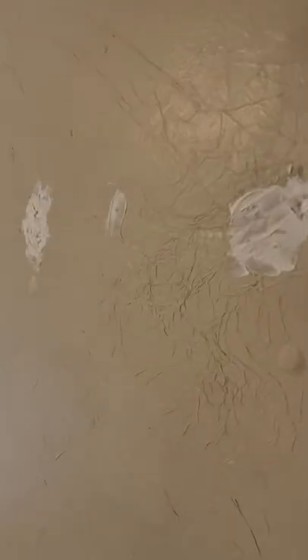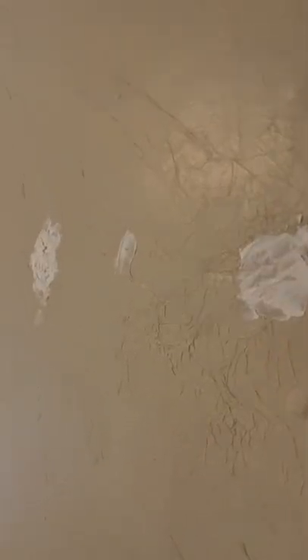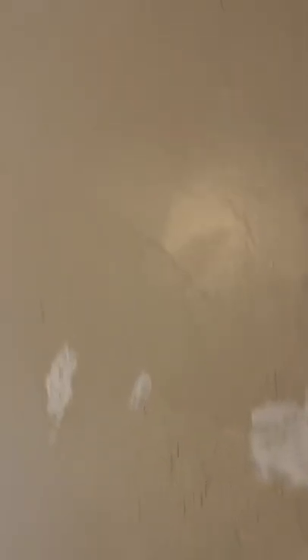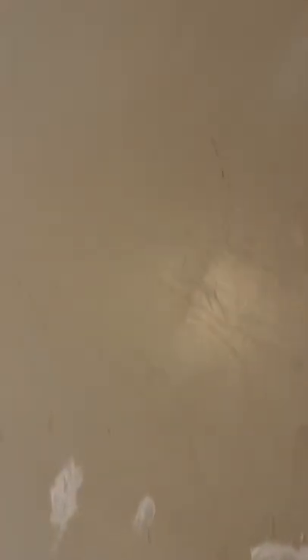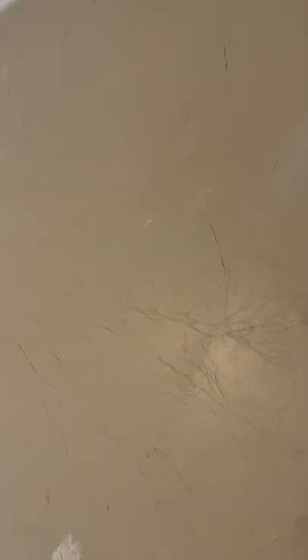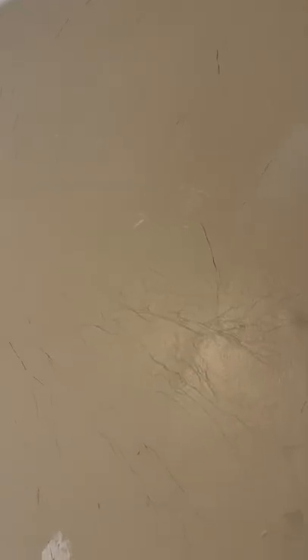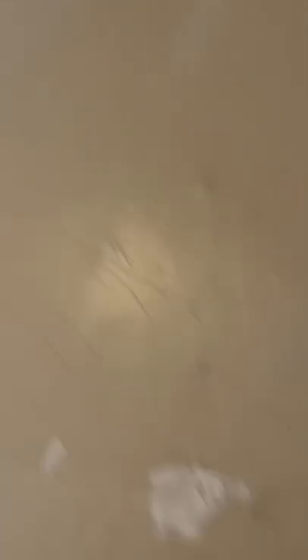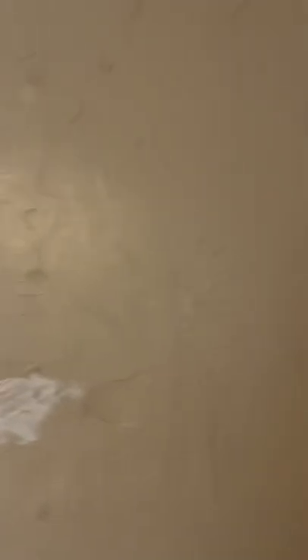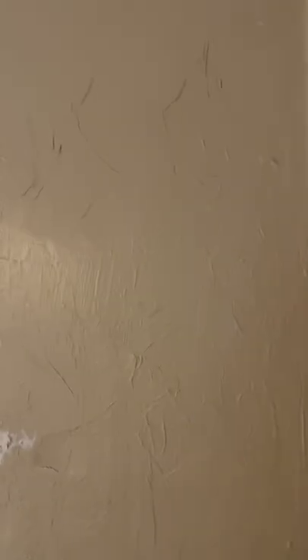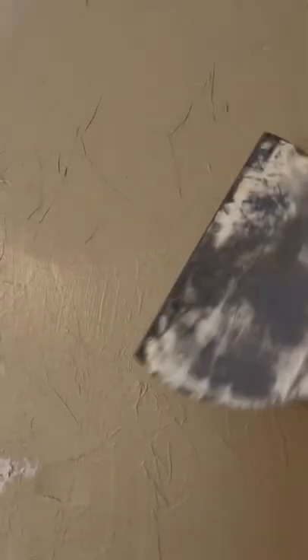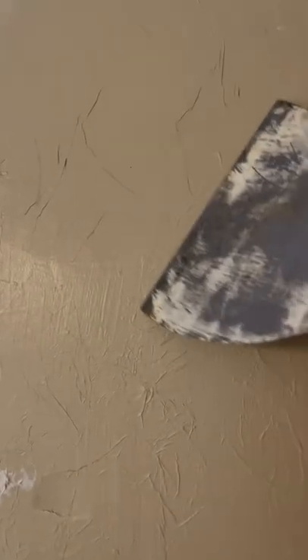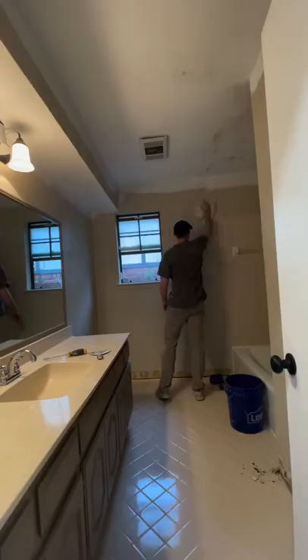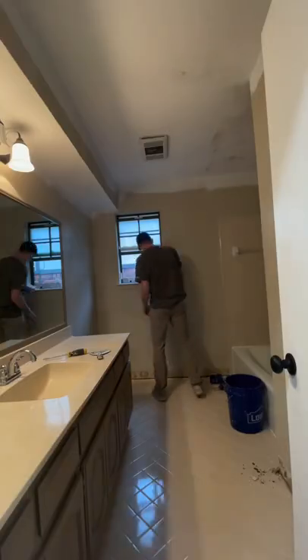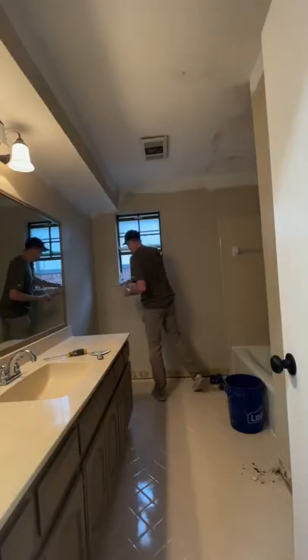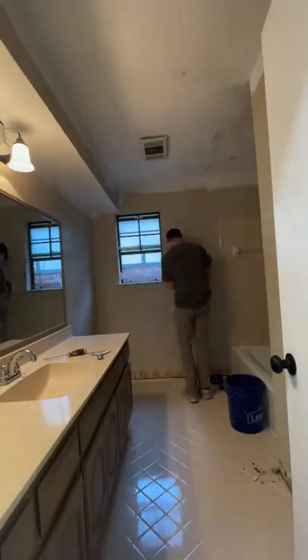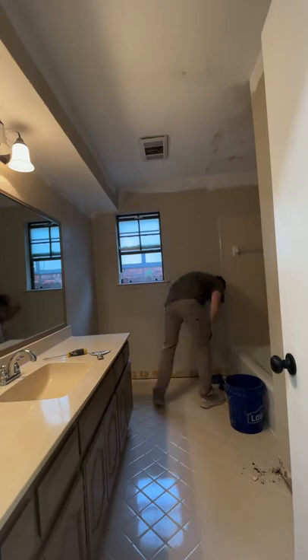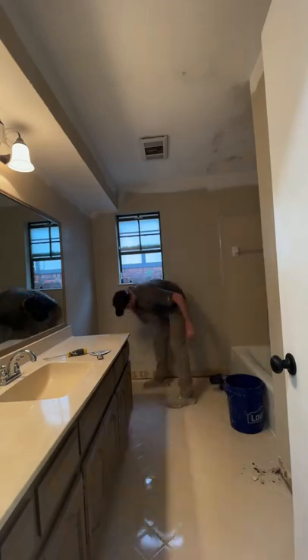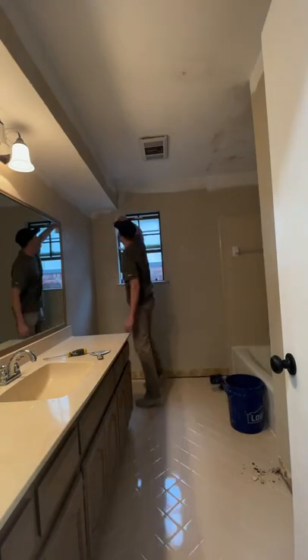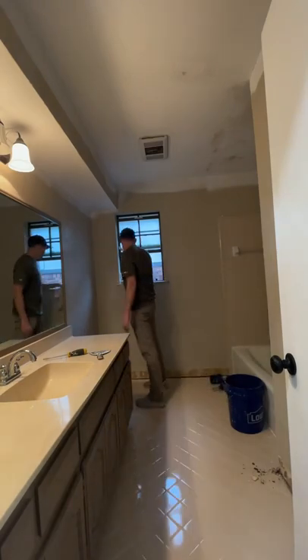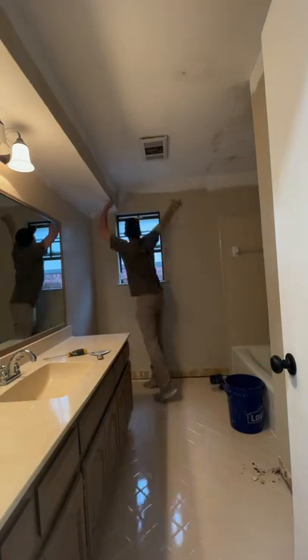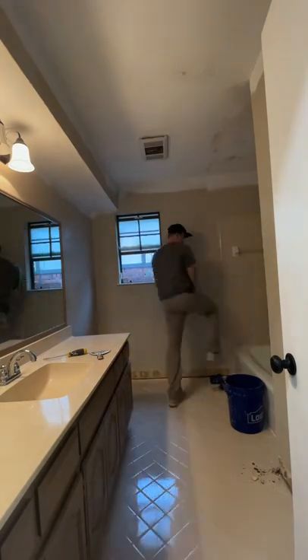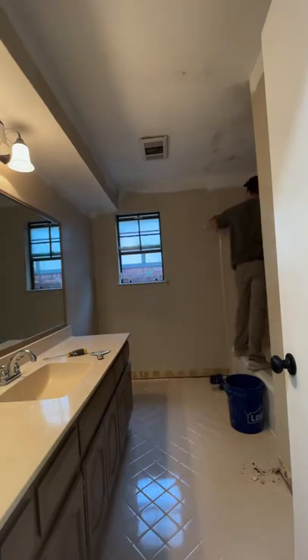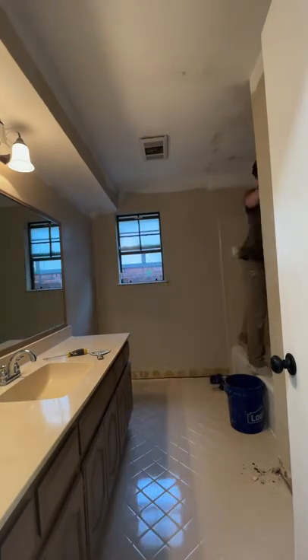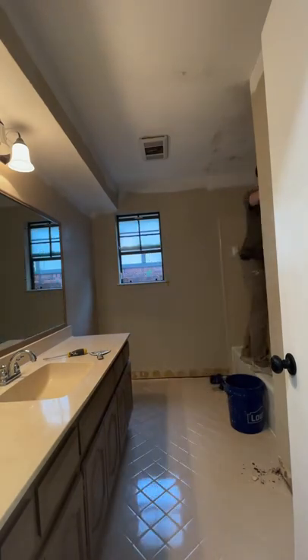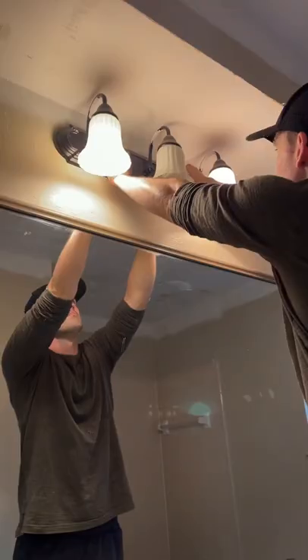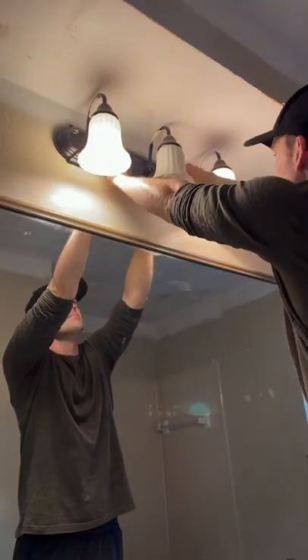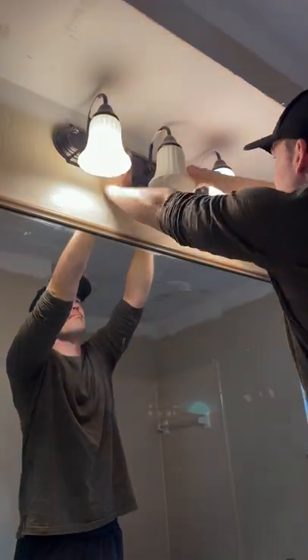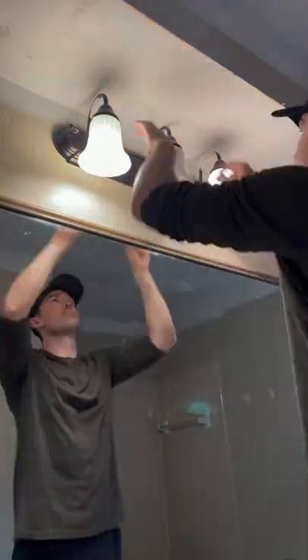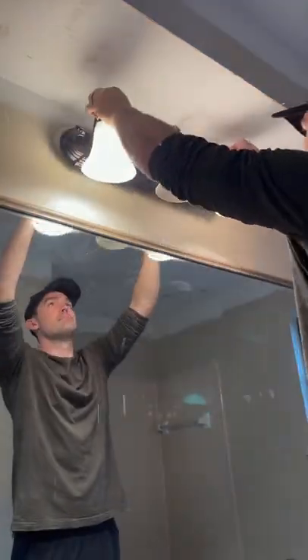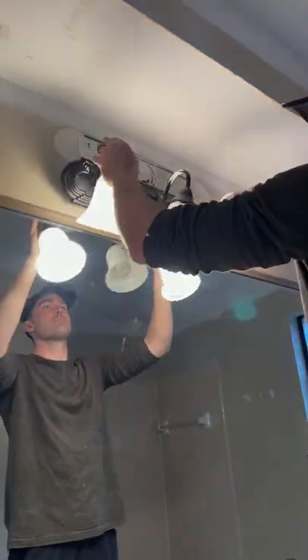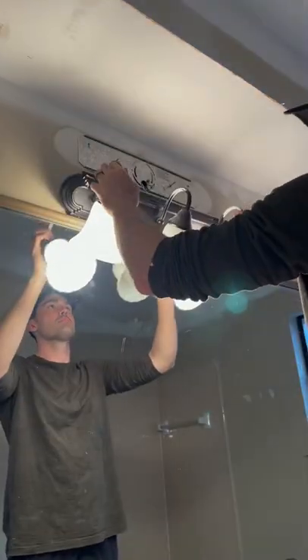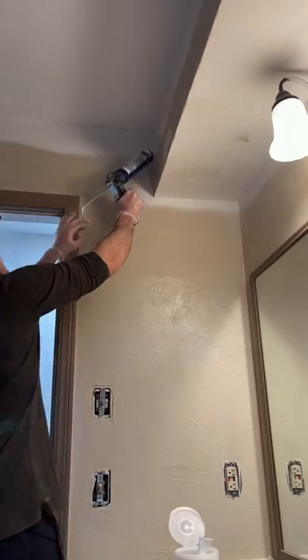Like I said, we're doing it on a budget, so rather than skim coating all the walls to make them smooth, we're going to keep this weird texture and just paint over it. I went ahead and used a rag, wiped down all the walls to get all the dust off, and then started prepping by removing the lights.